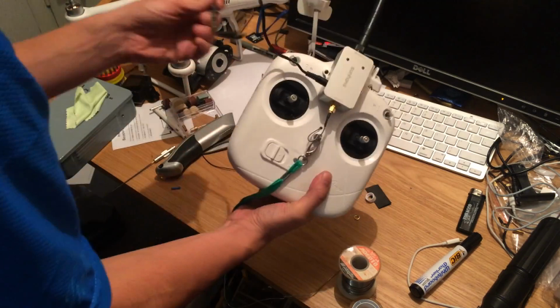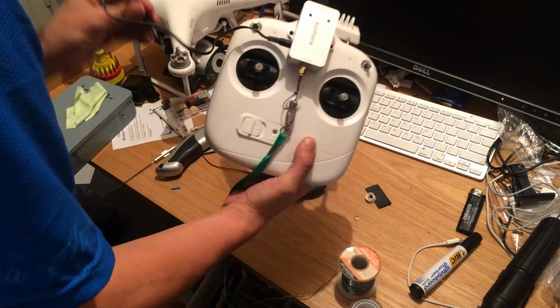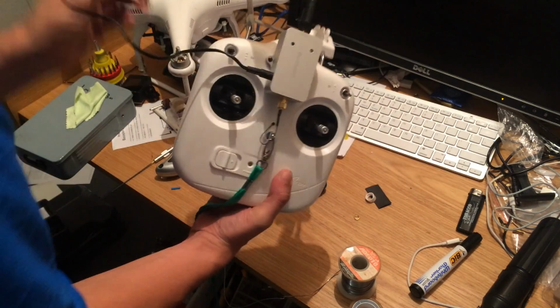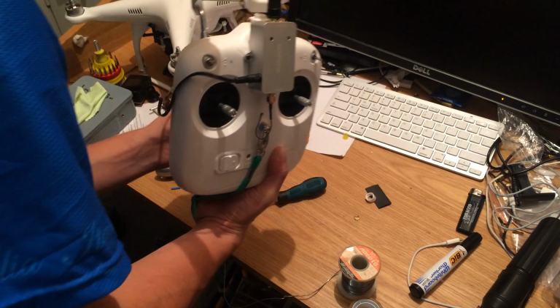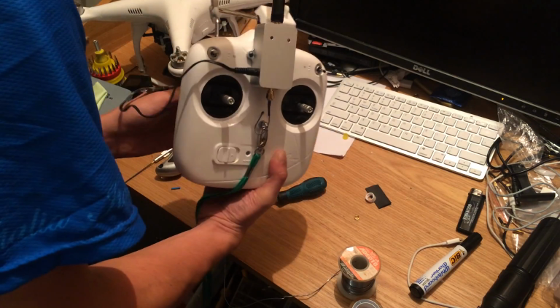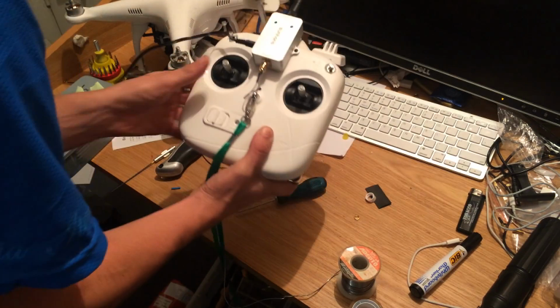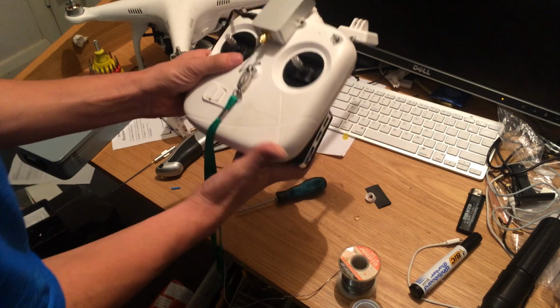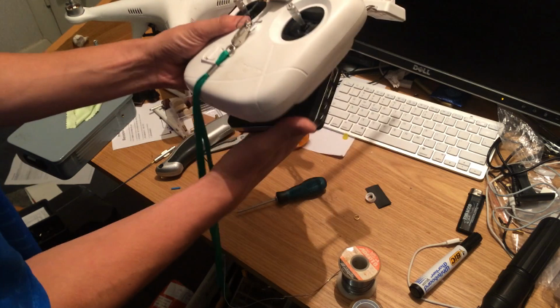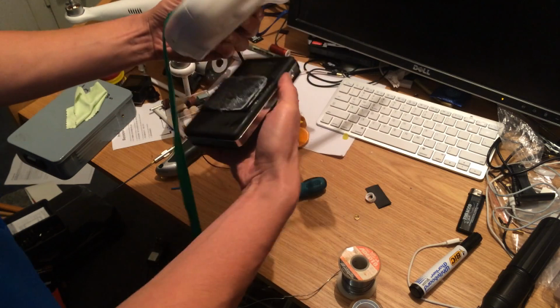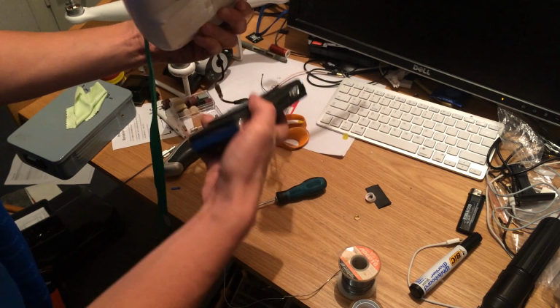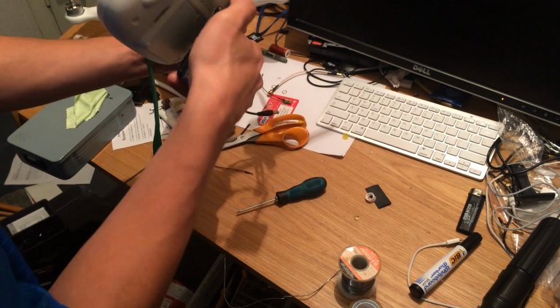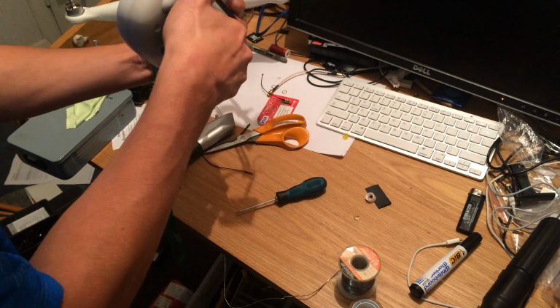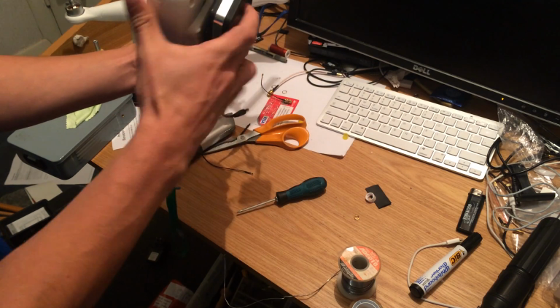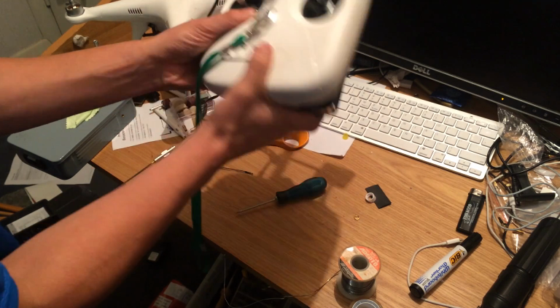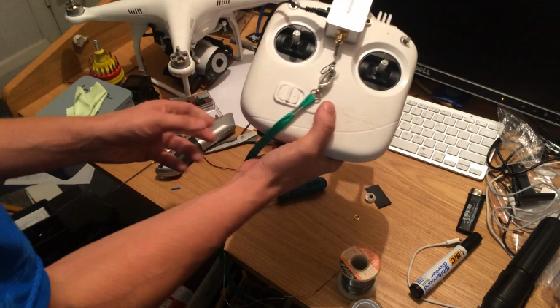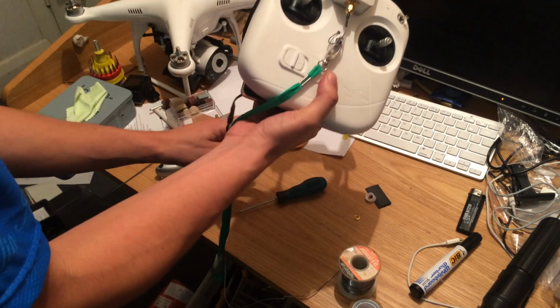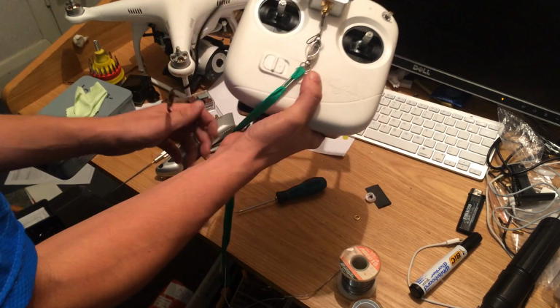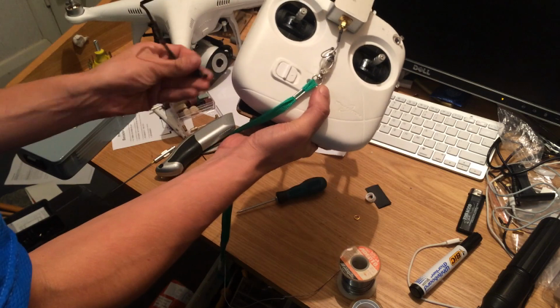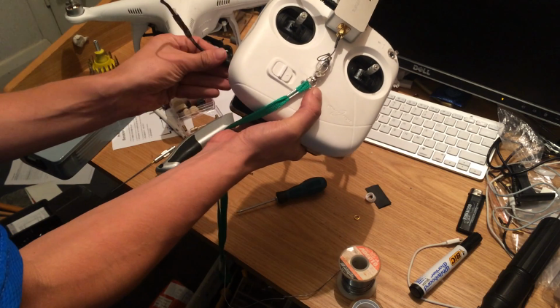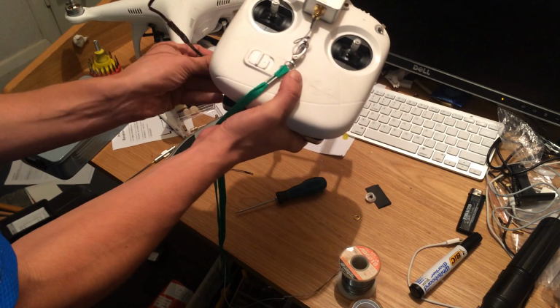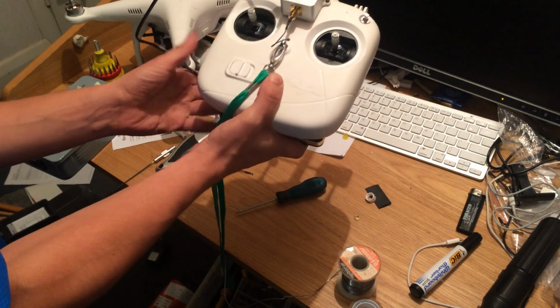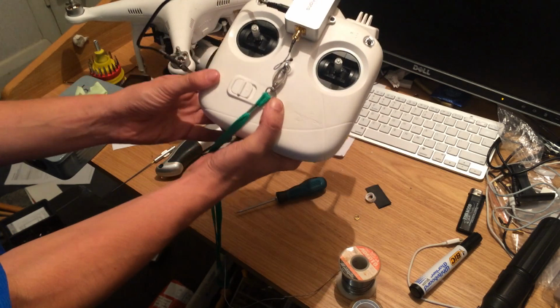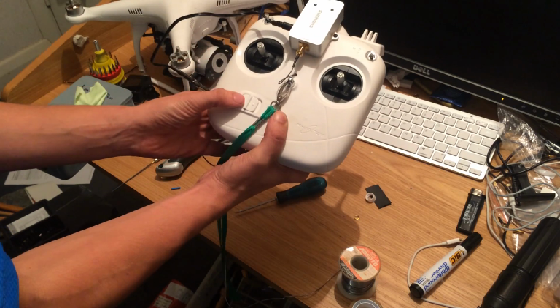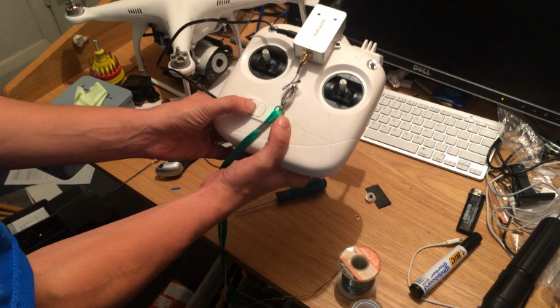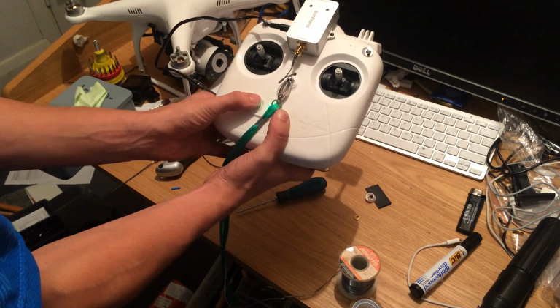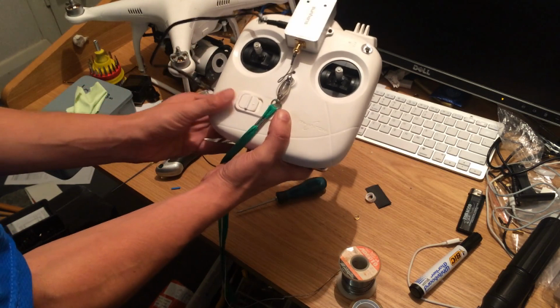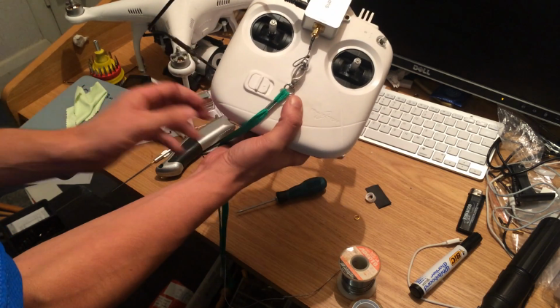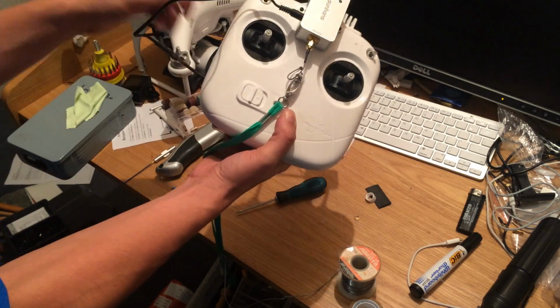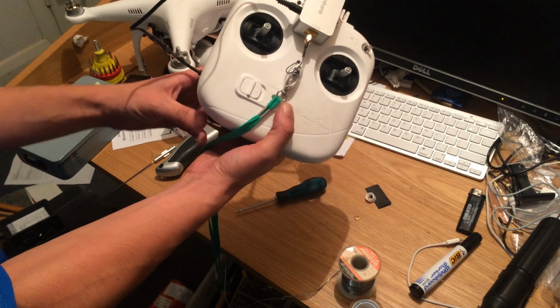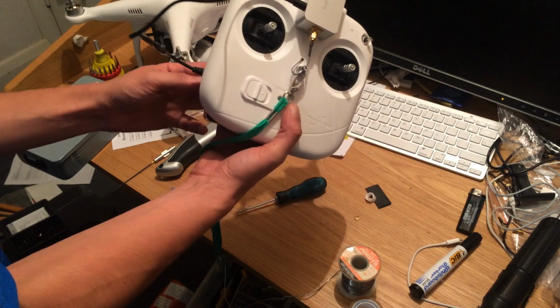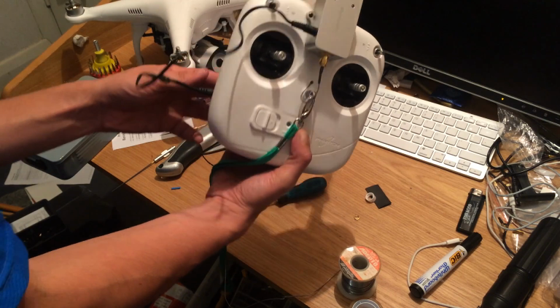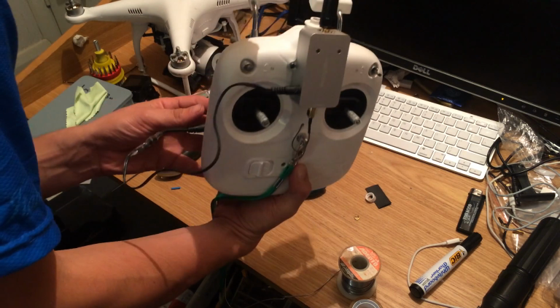Plug in the amplifier and power on the battery pack. Remember to always do this step first — never turn on your transmitter before powering on the amplifier, as I'm told this will damage it.